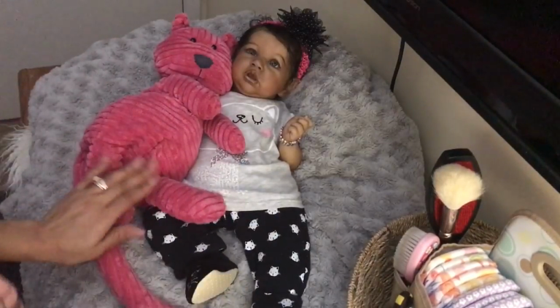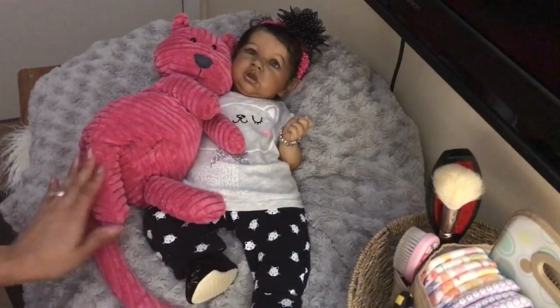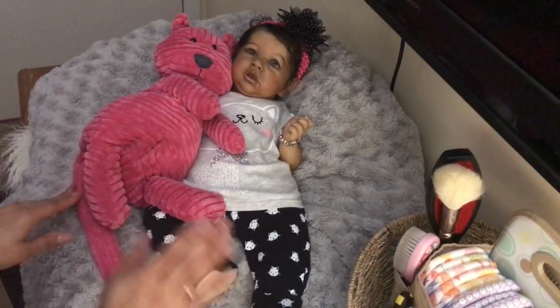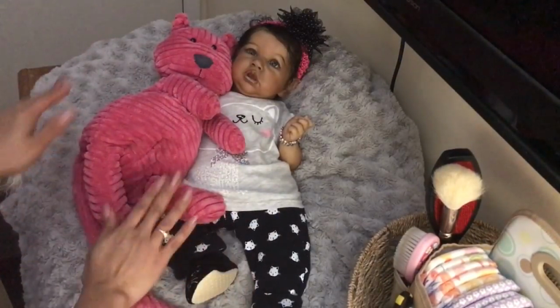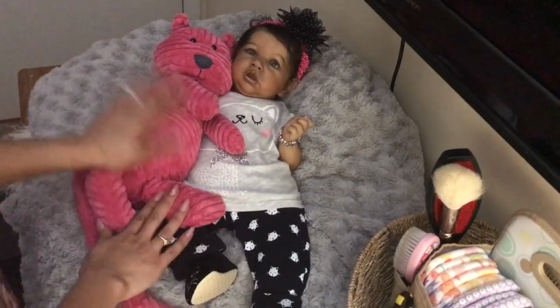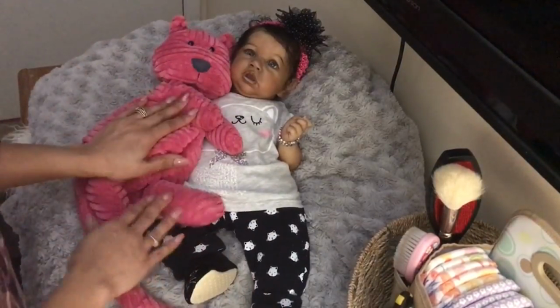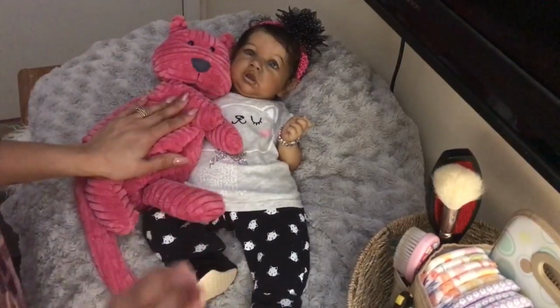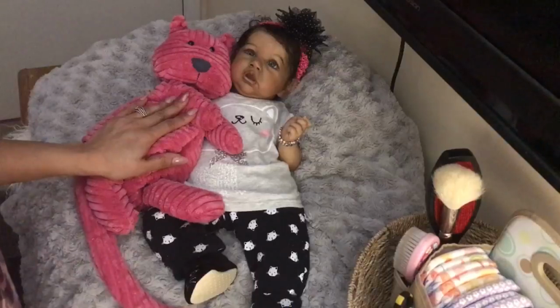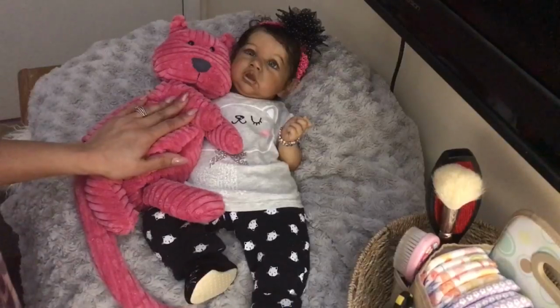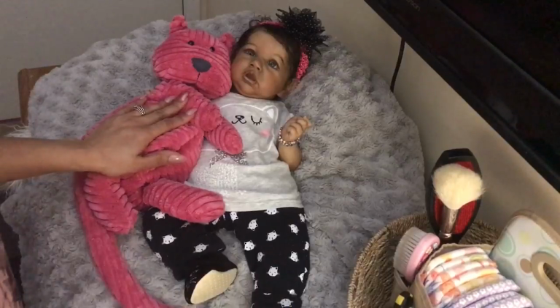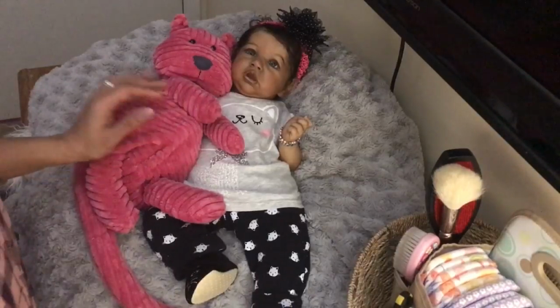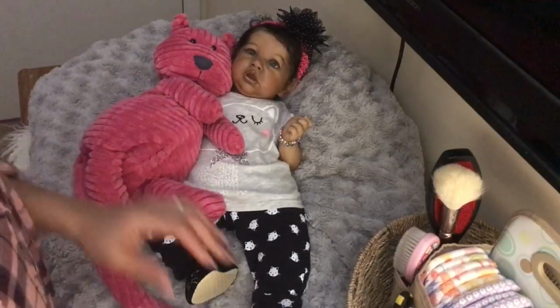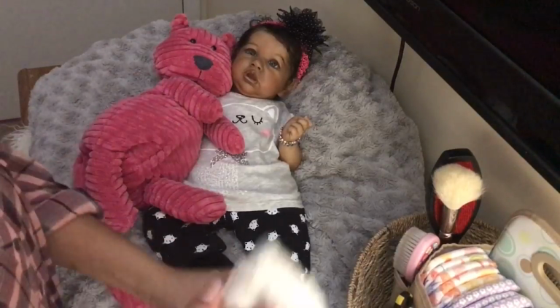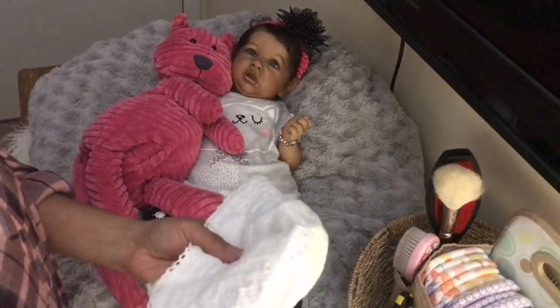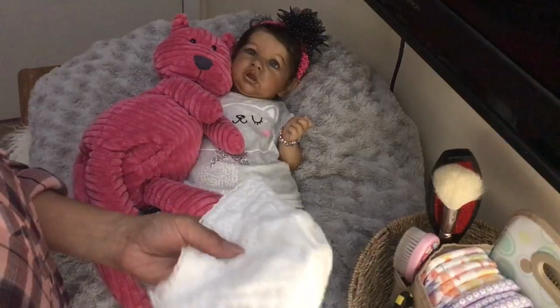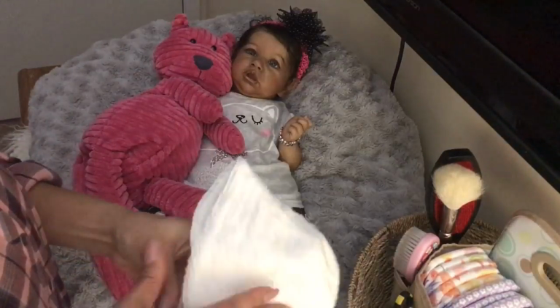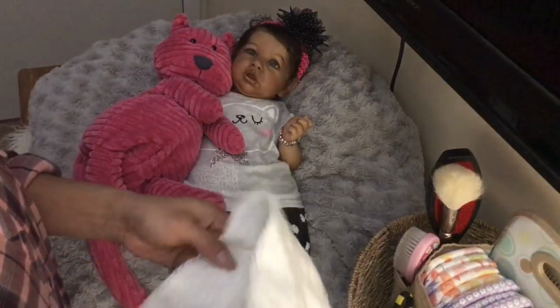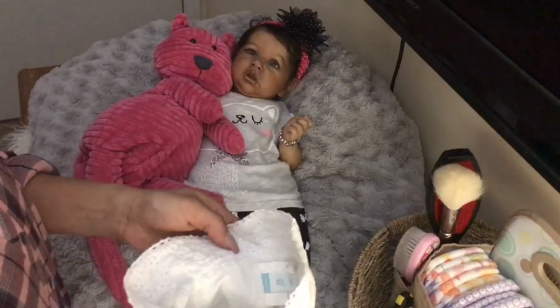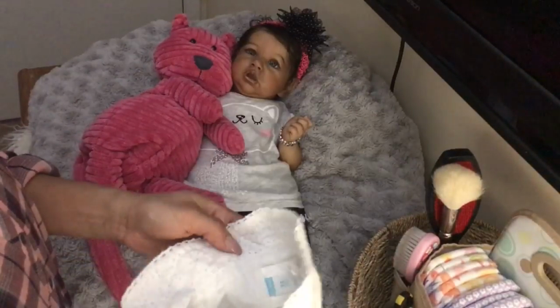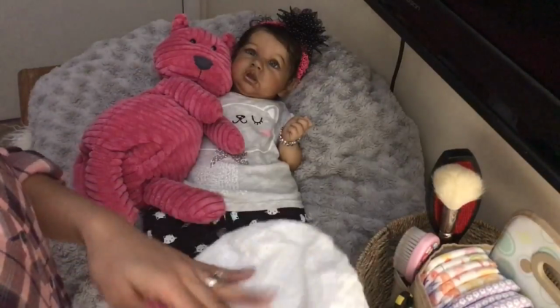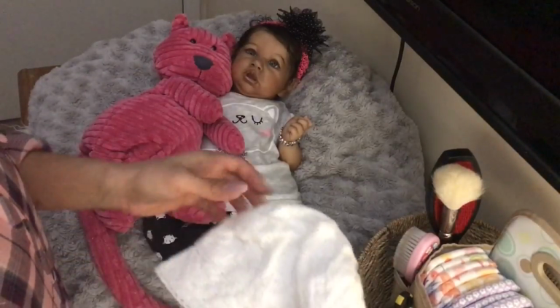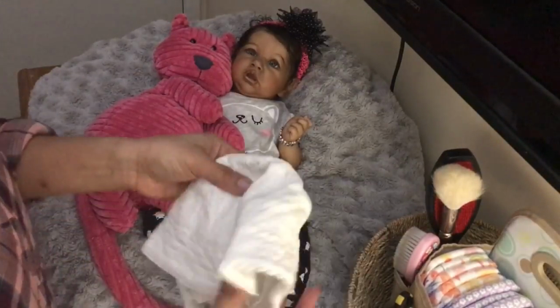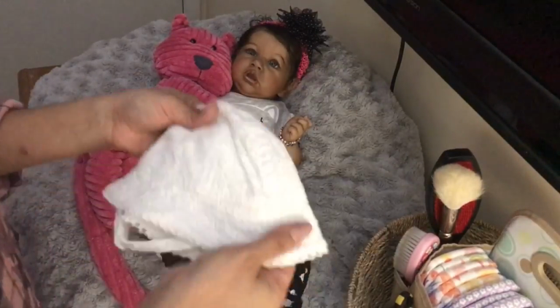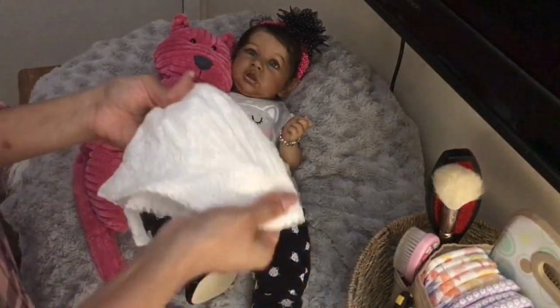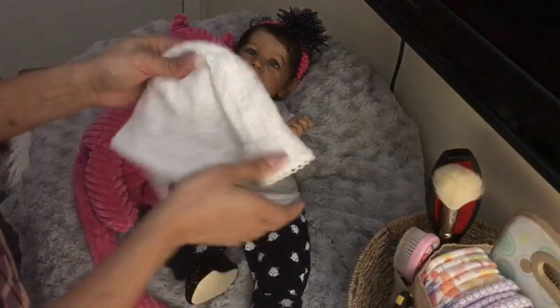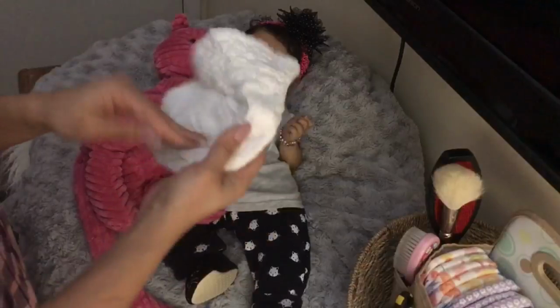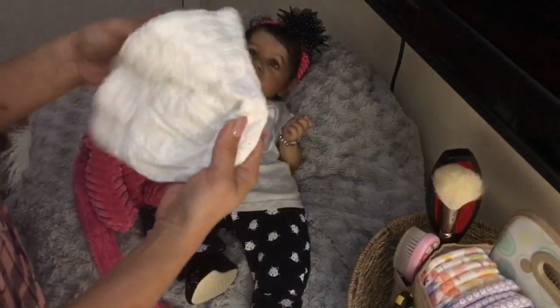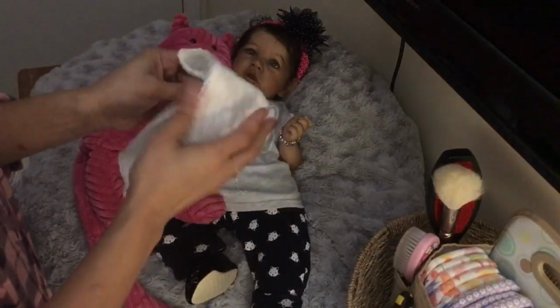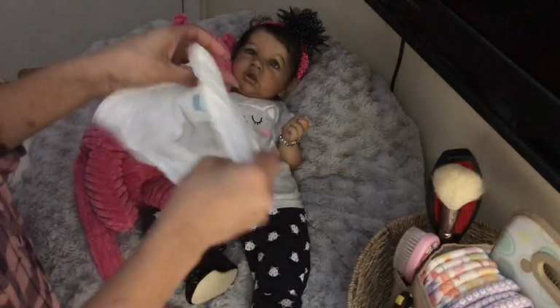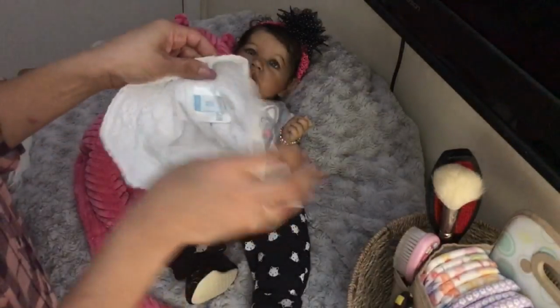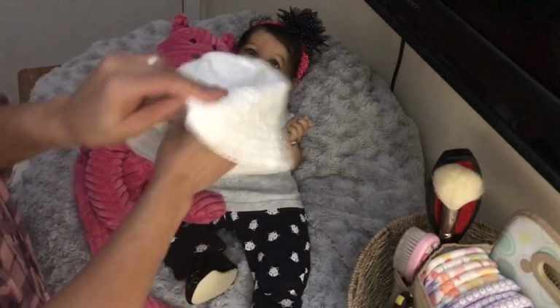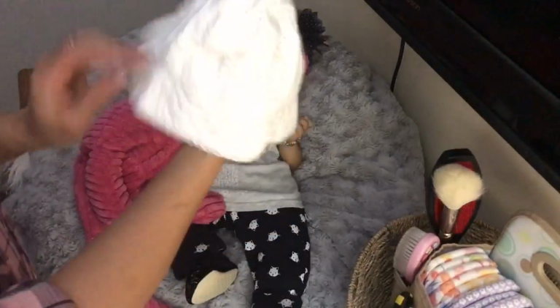I also have a little haul. I did go by the thrift store the other day and picked up a few things. So I got this cute little bucket hat.